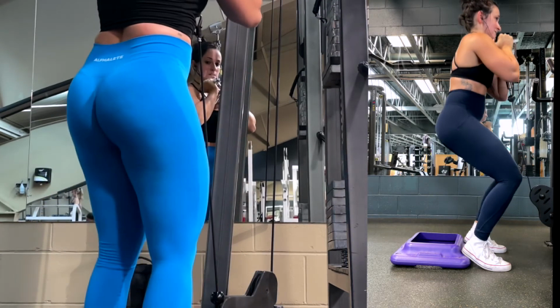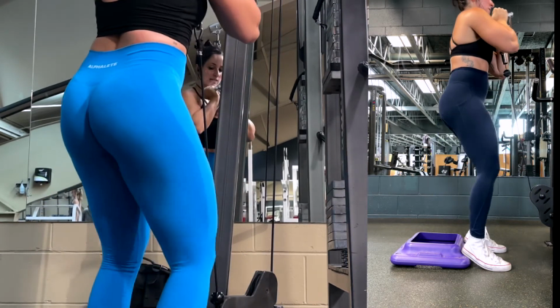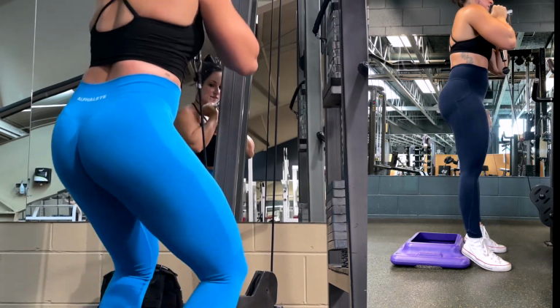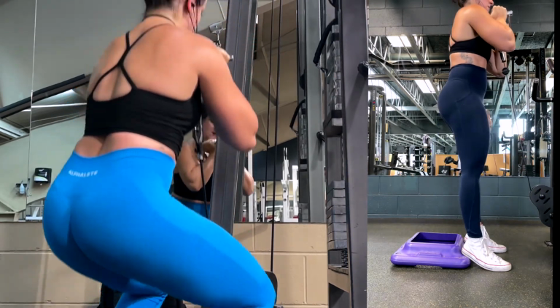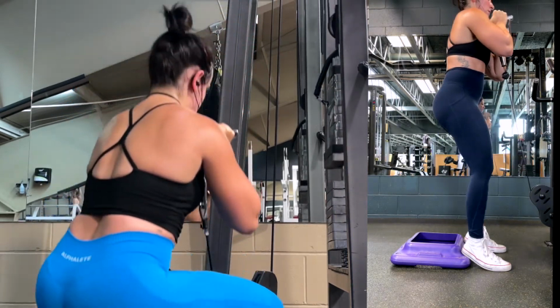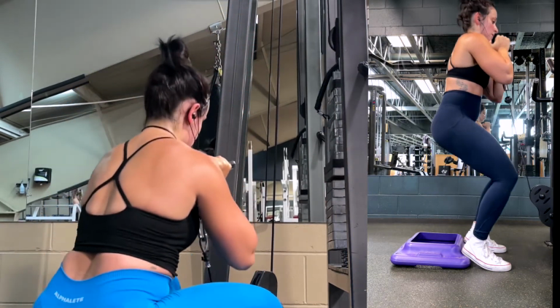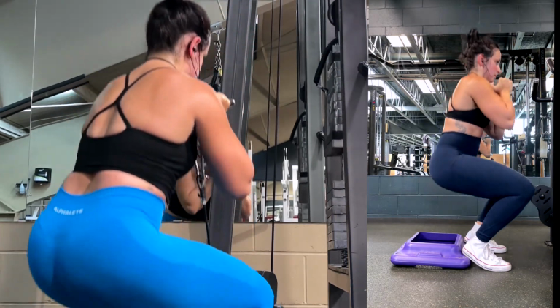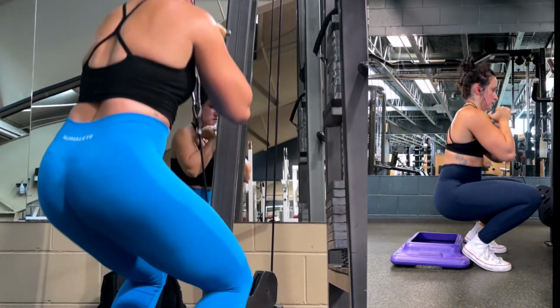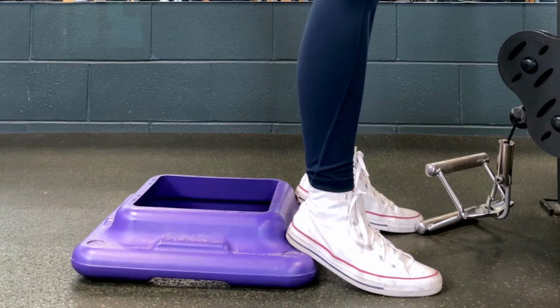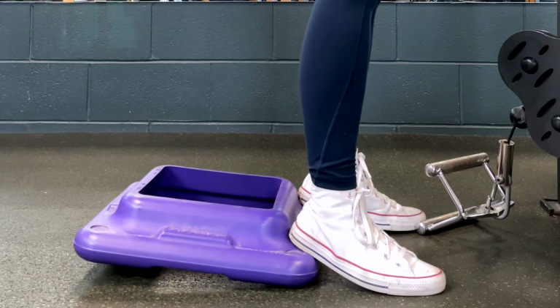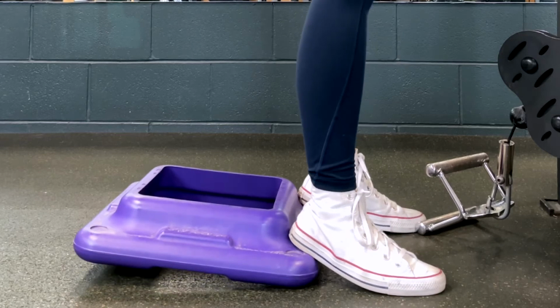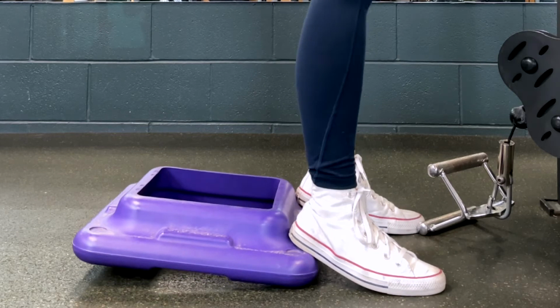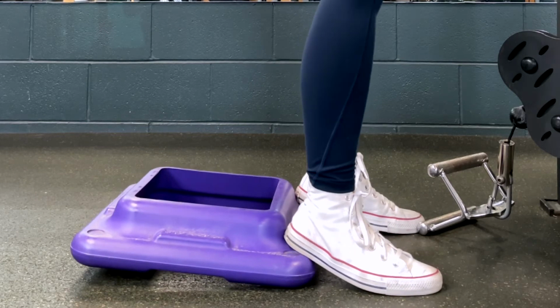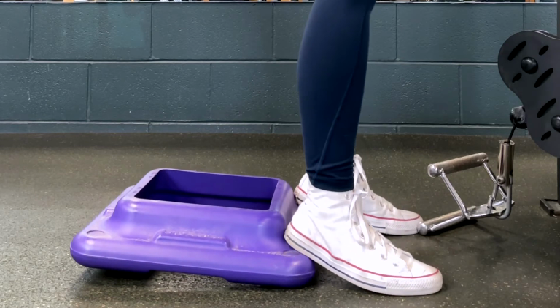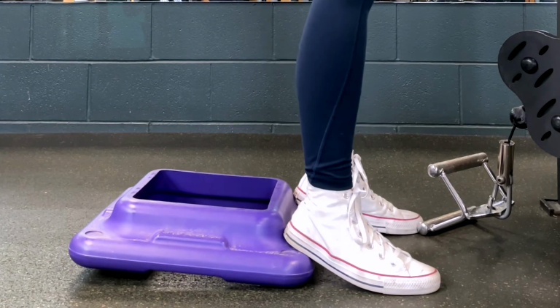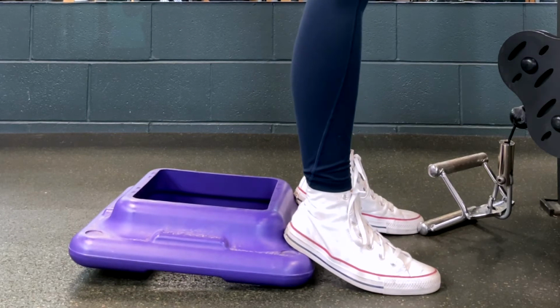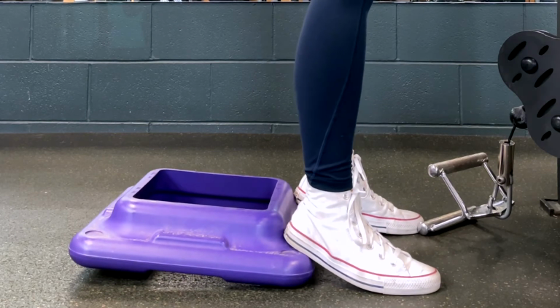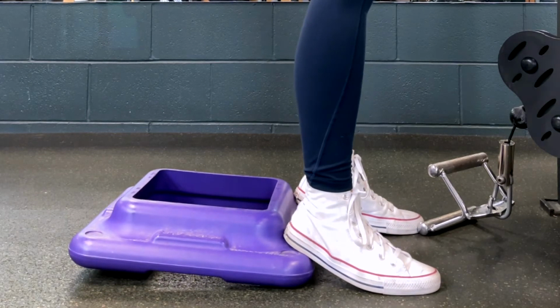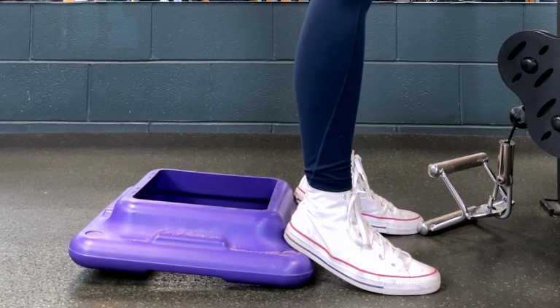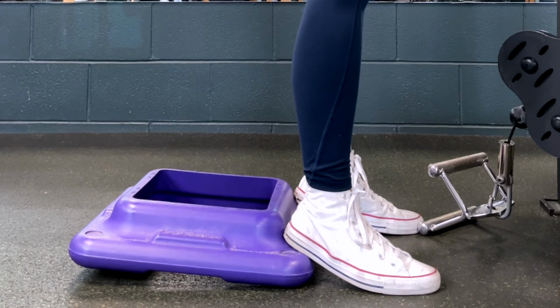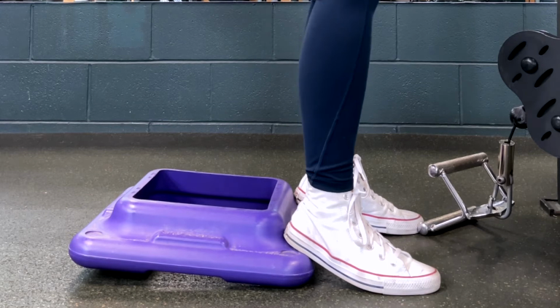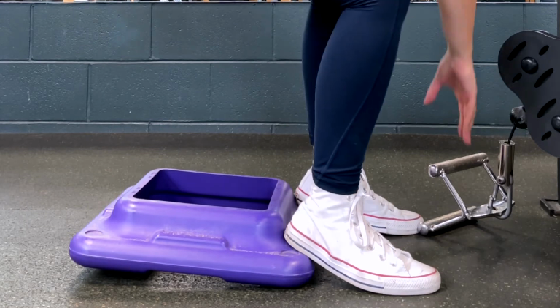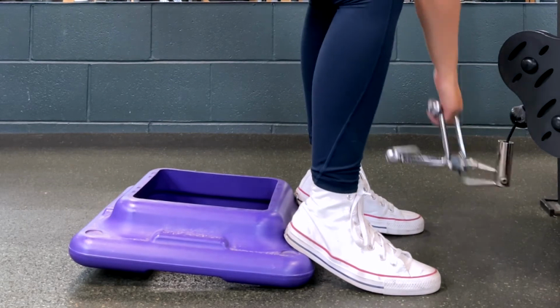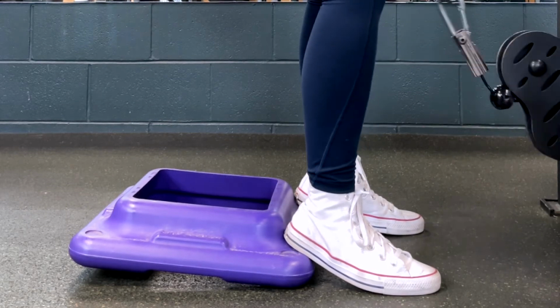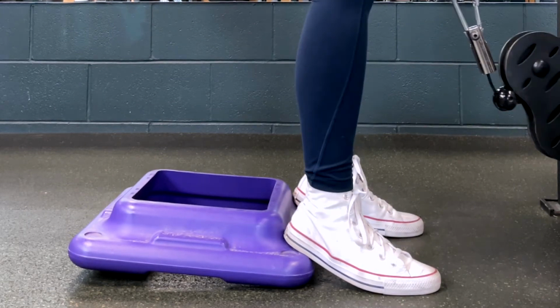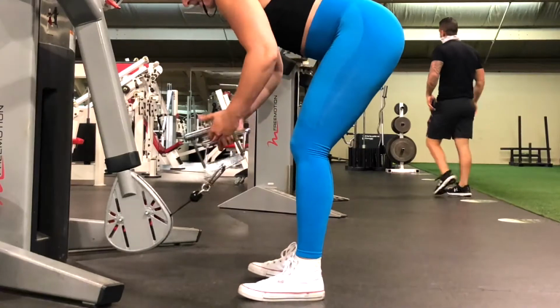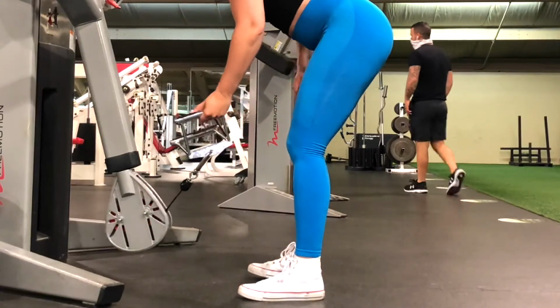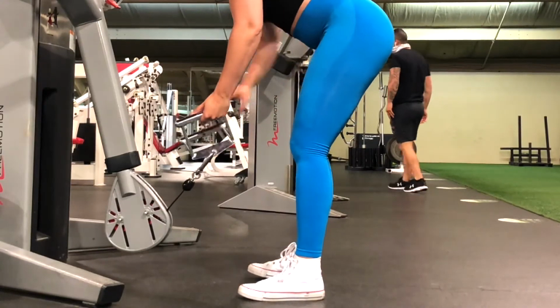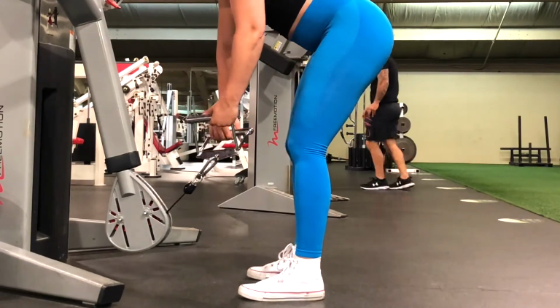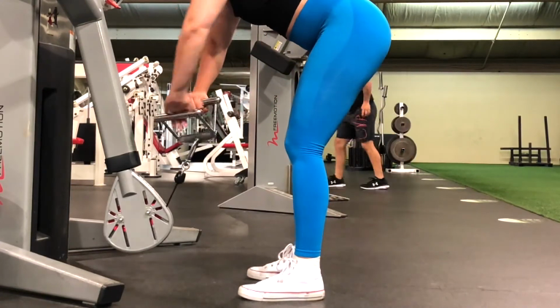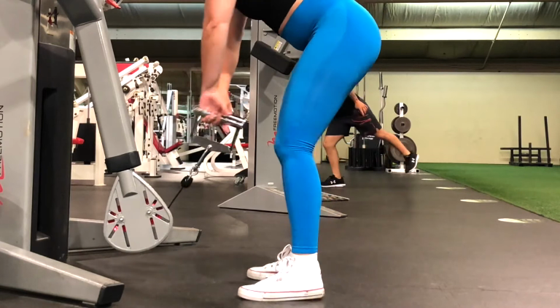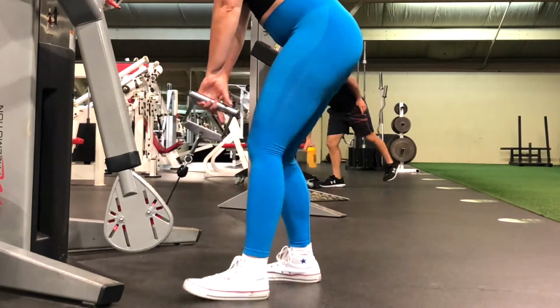Feel free to play with both variations to see what works best for you. Start off by getting your feet into the correct position — whether you're on the ground or with your heels elevated, you want your feet to be about shoulder width apart and have your toes slightly turned out.